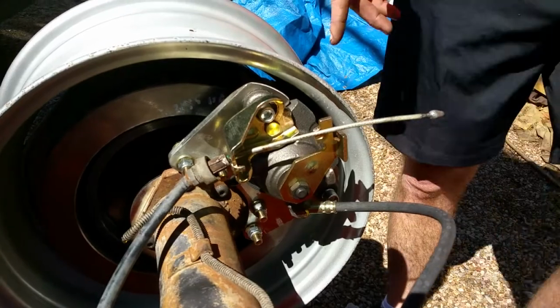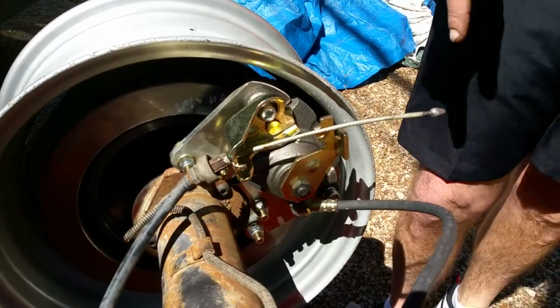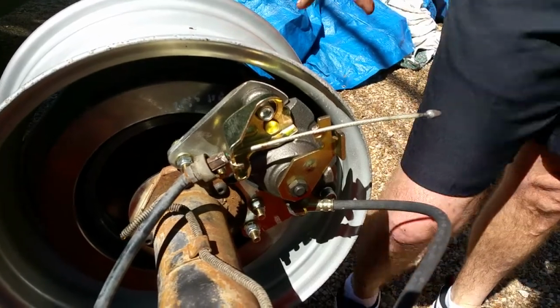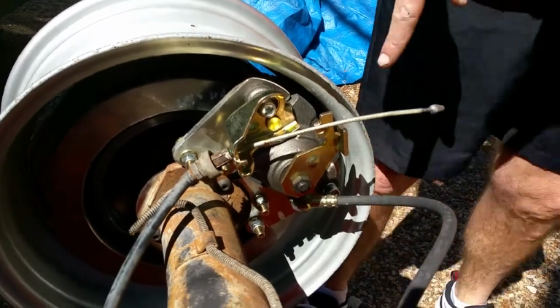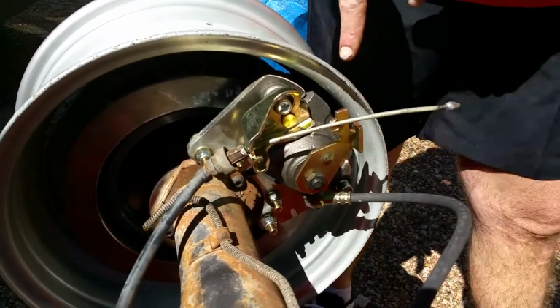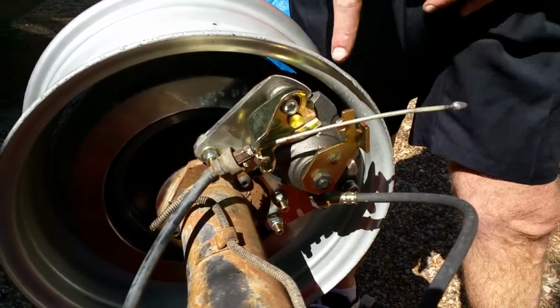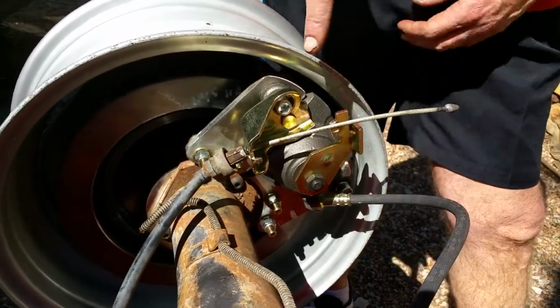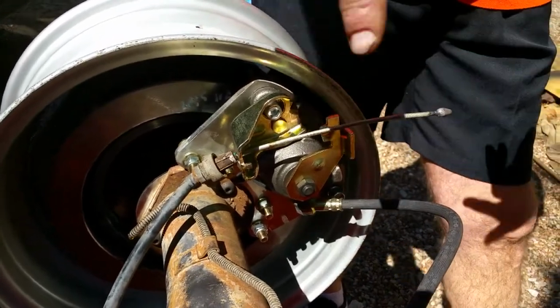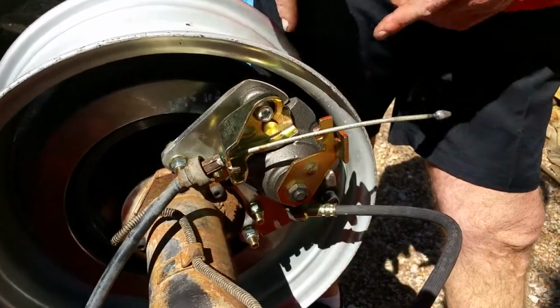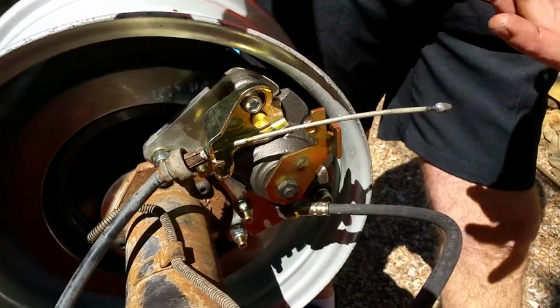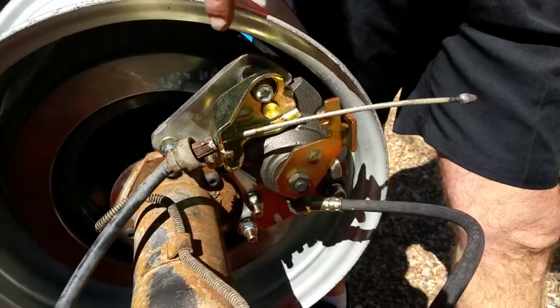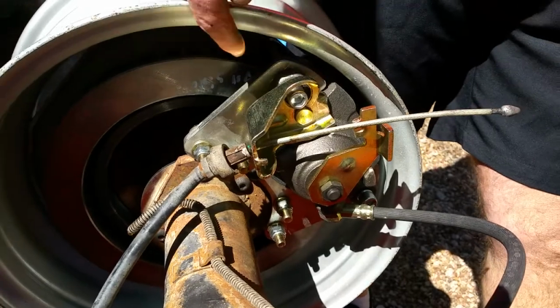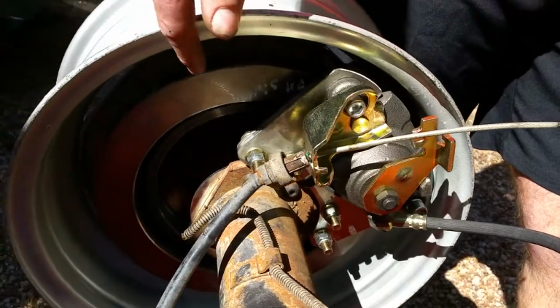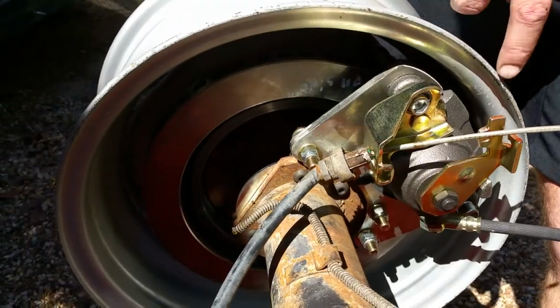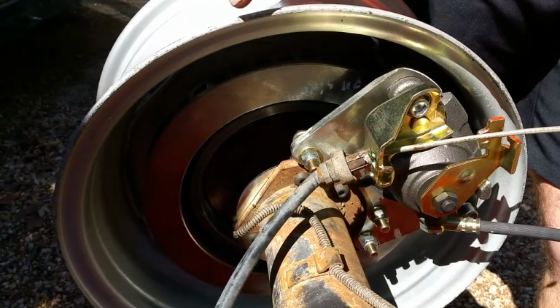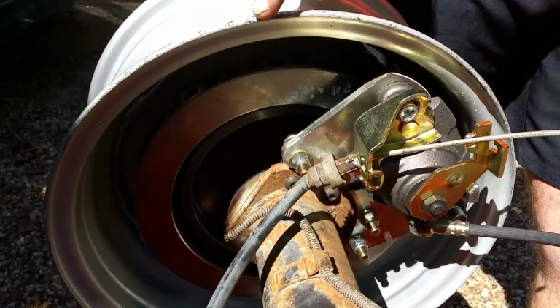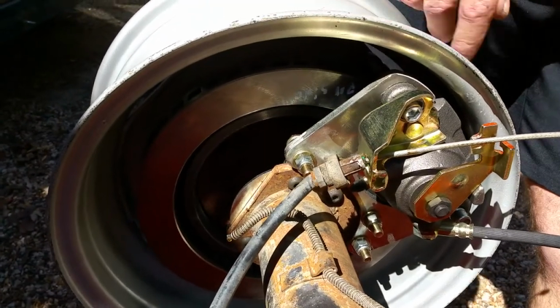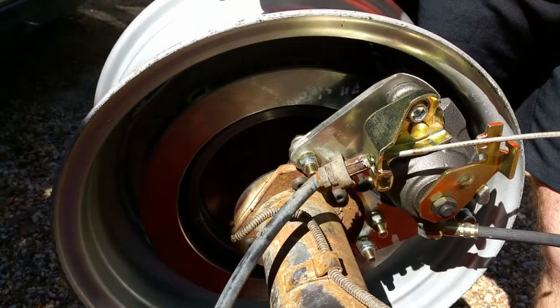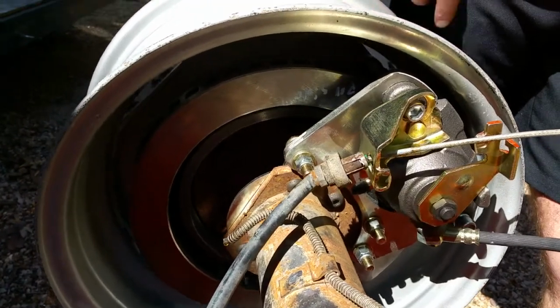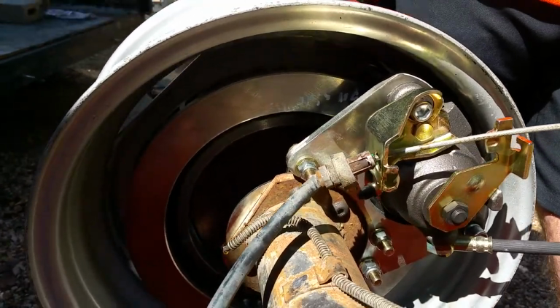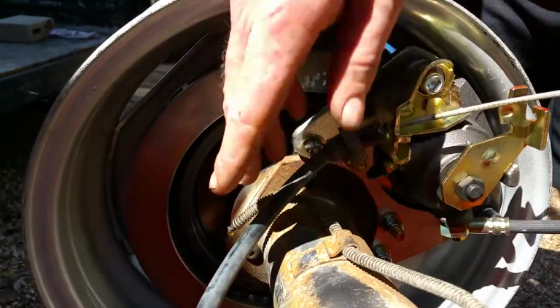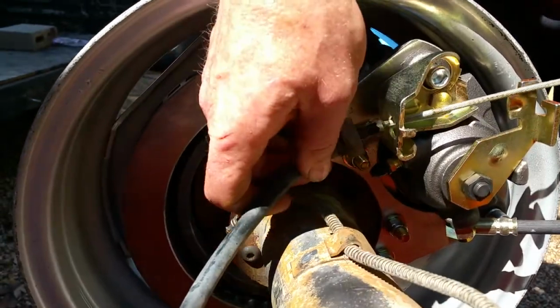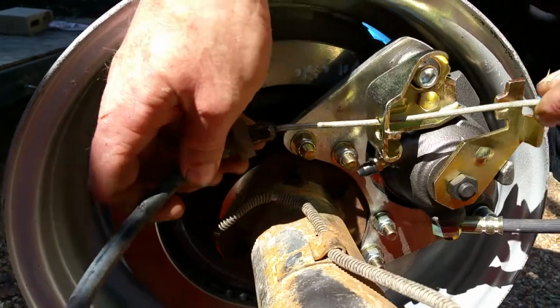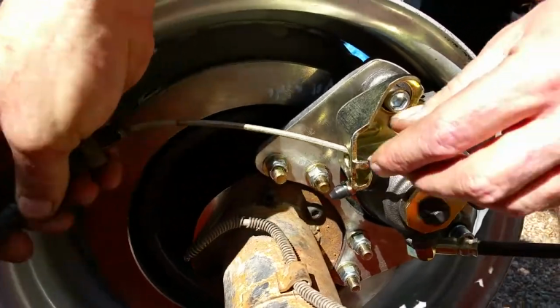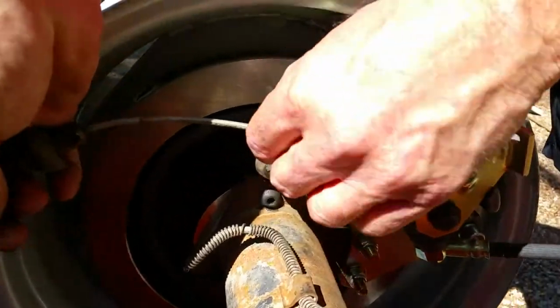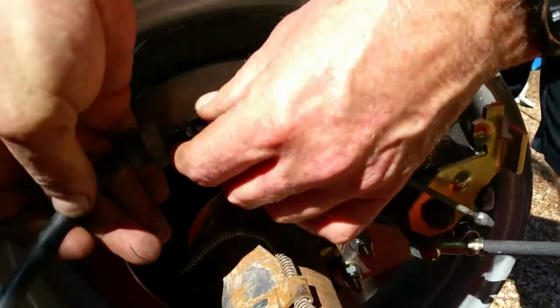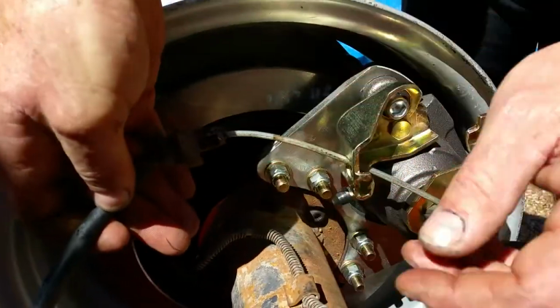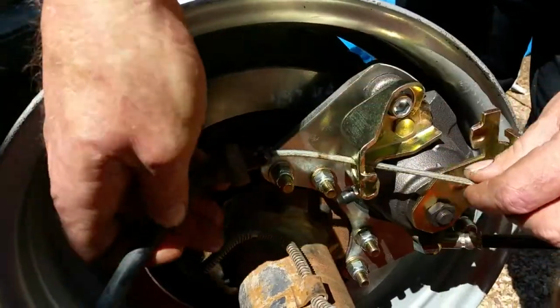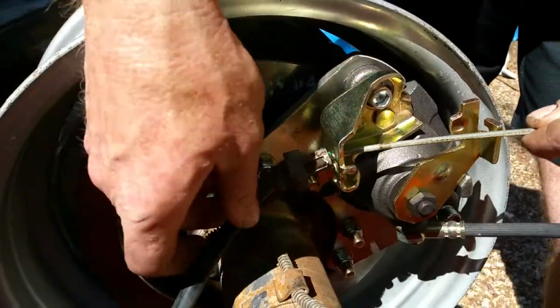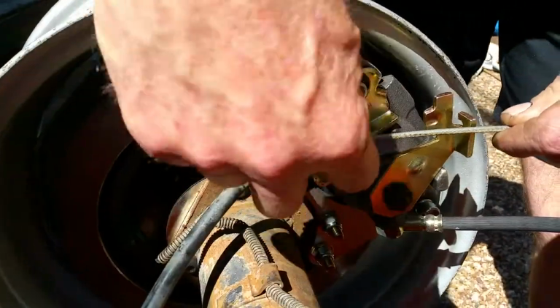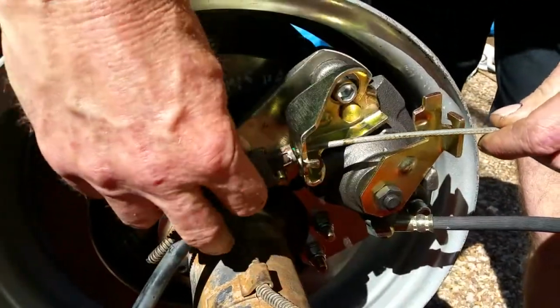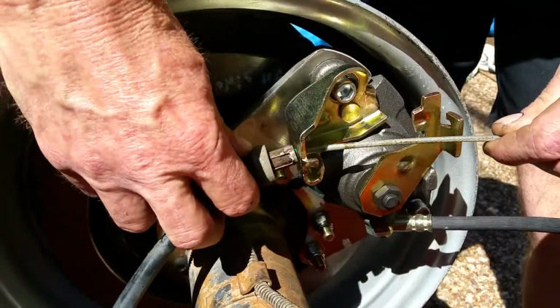Here we go — we've got our new rear disc brake kit on a Chrysler 9¼ with a 15 inch wheel, which of course has never ever been done before. And we've got these factory emergency brake cables right here — they fit in the slot.